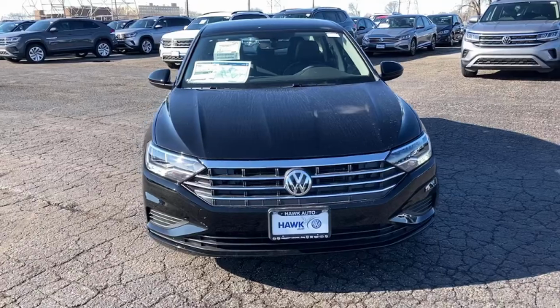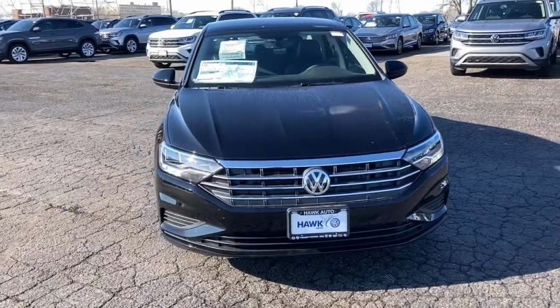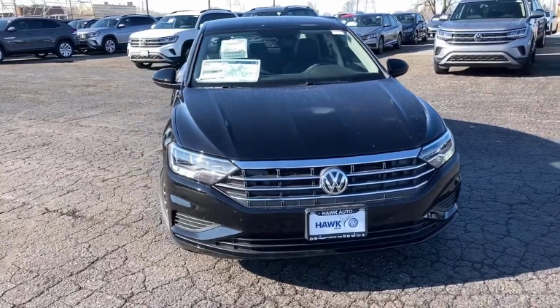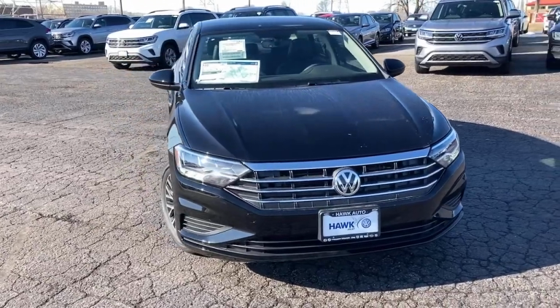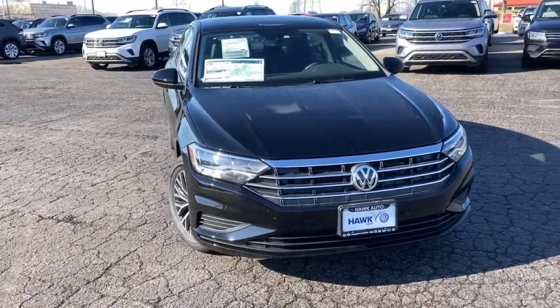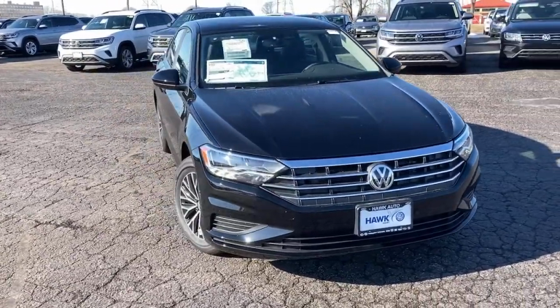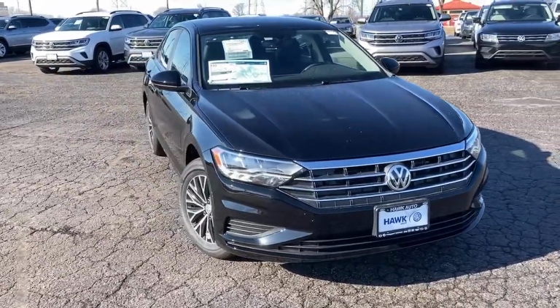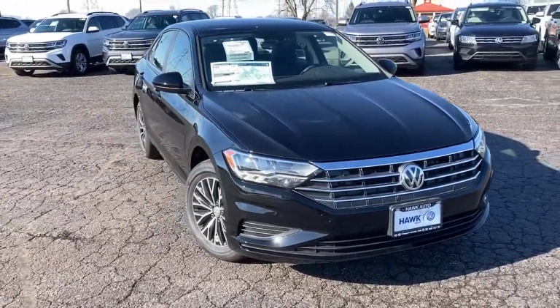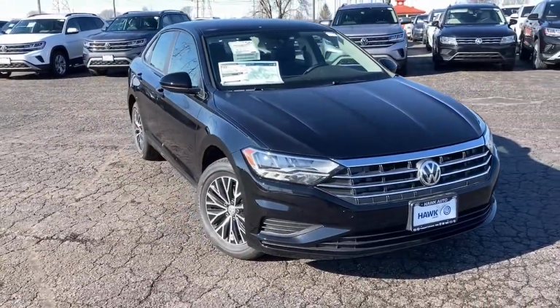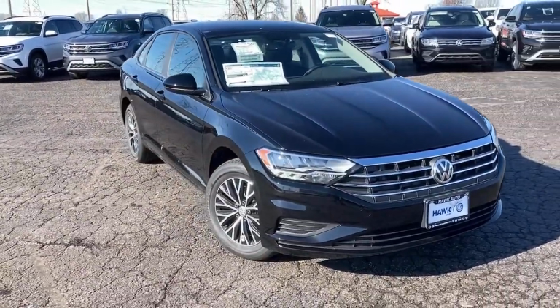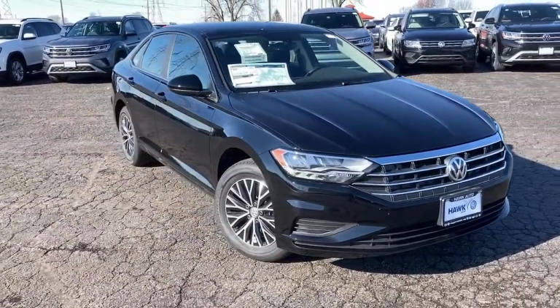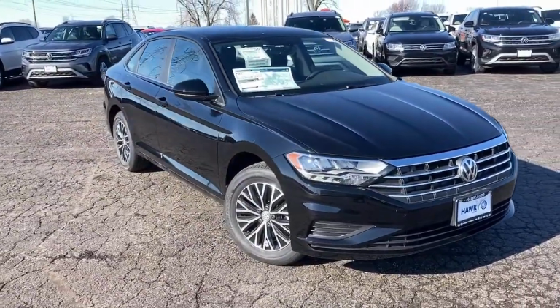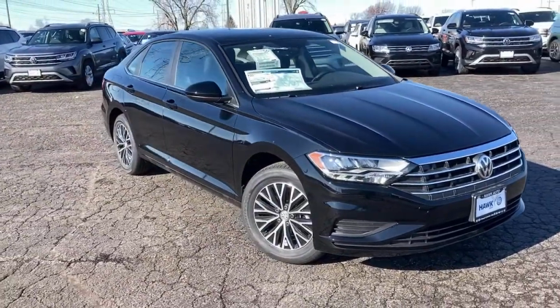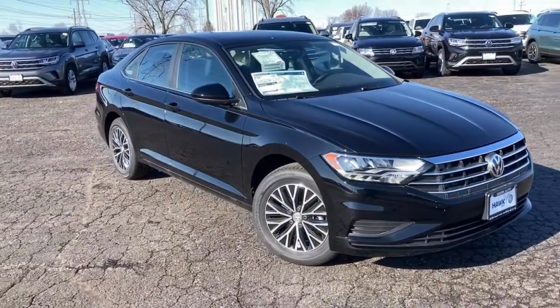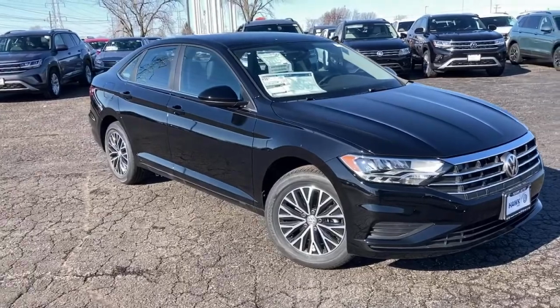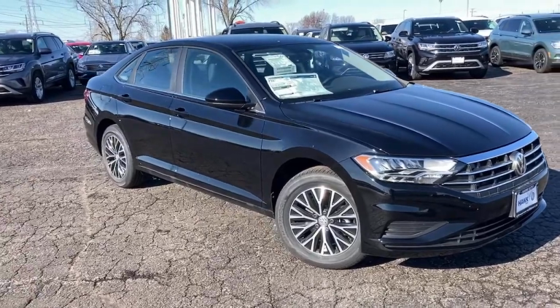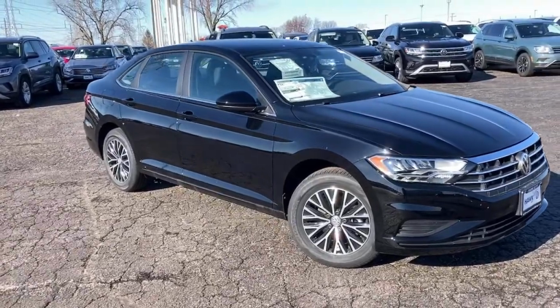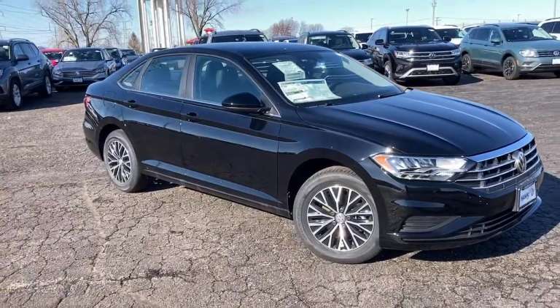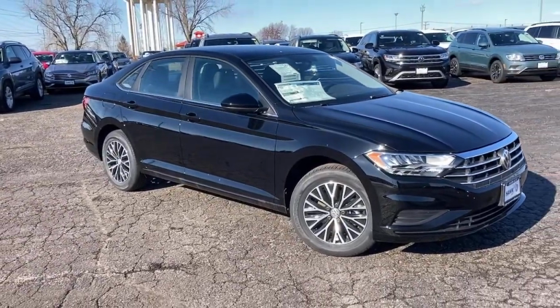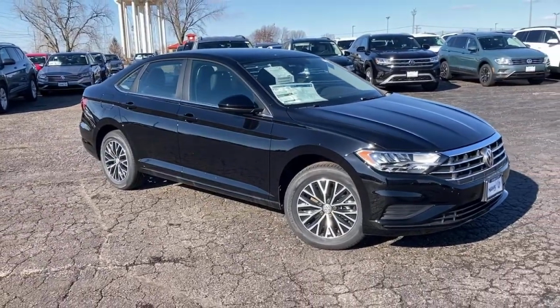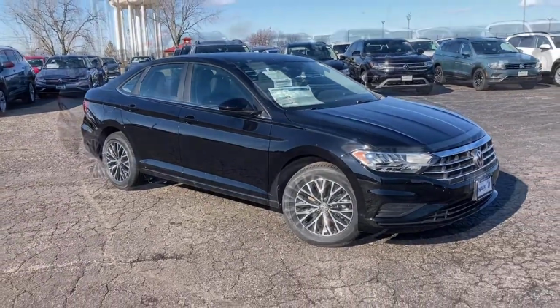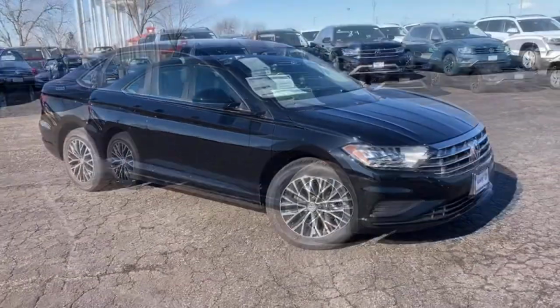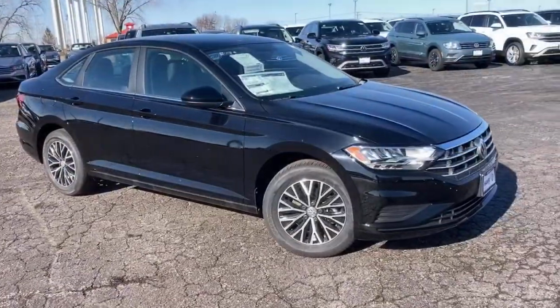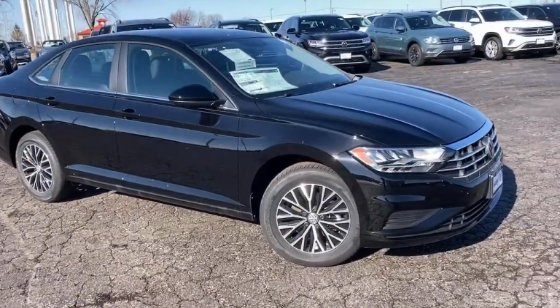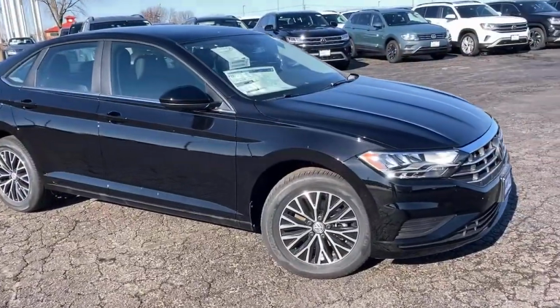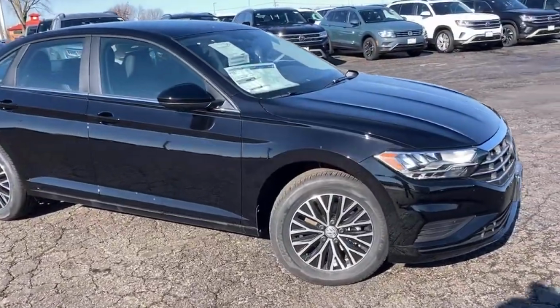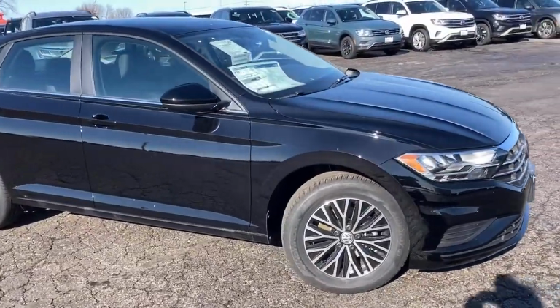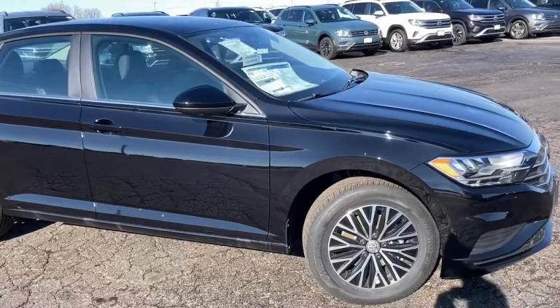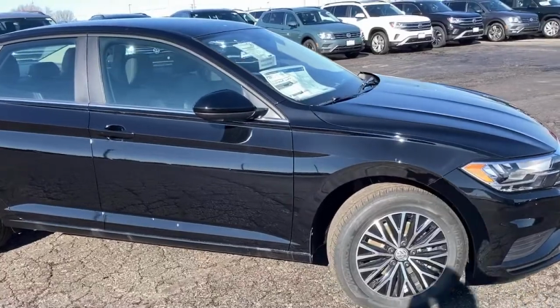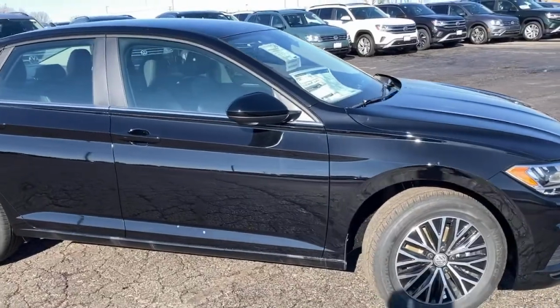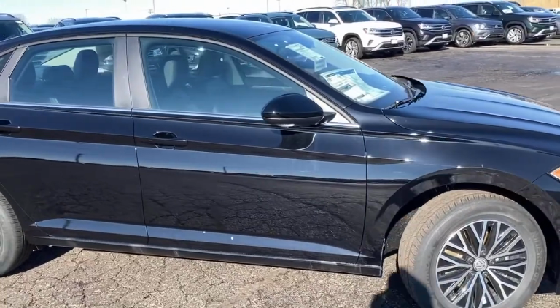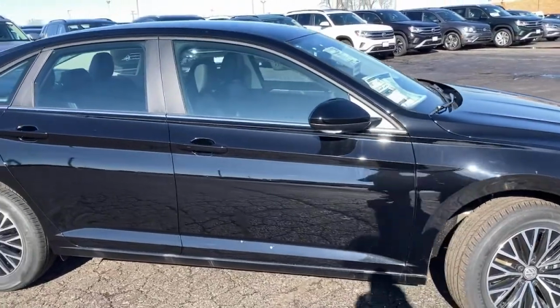Take a moment to check out the 2021 Volkswagen Jetta — a compact sedan that's tastefully understated, practical, and fun to drive.